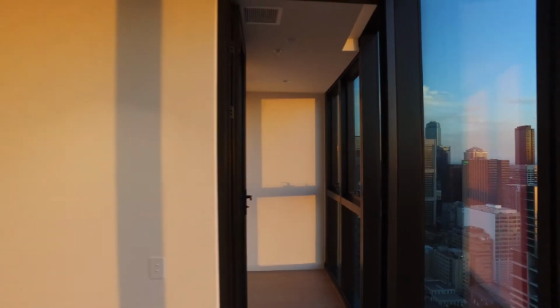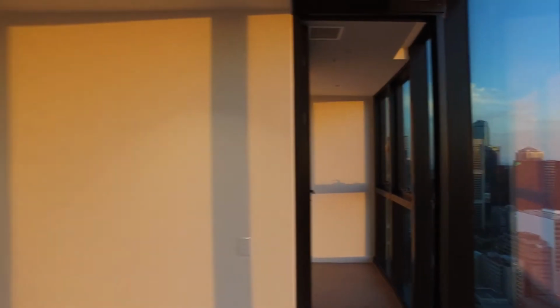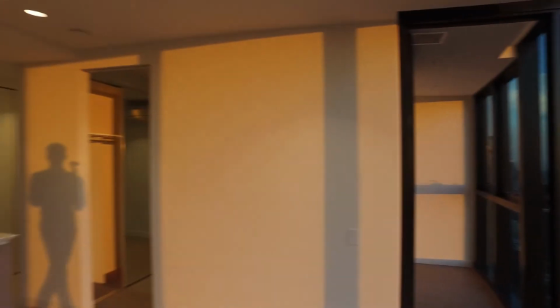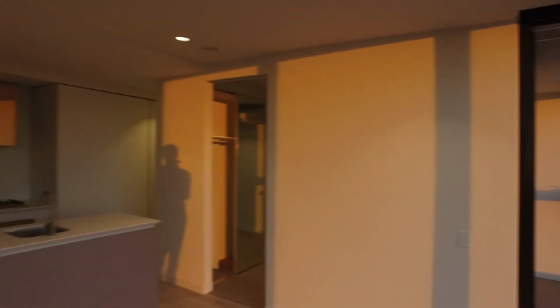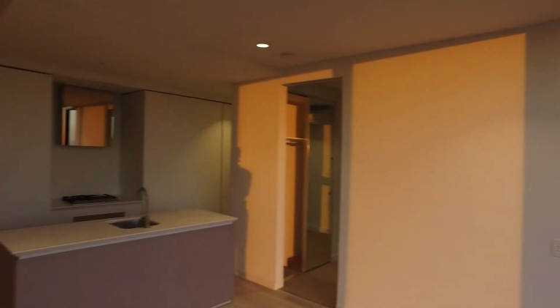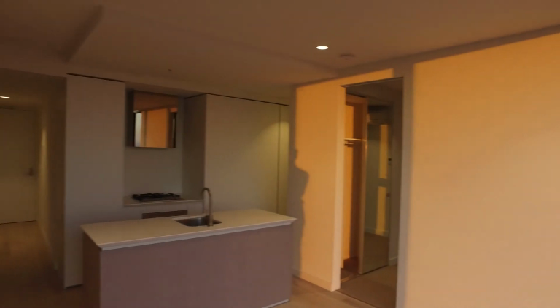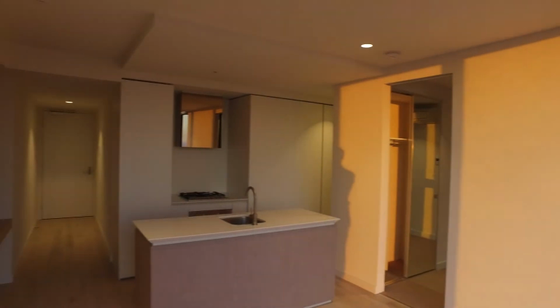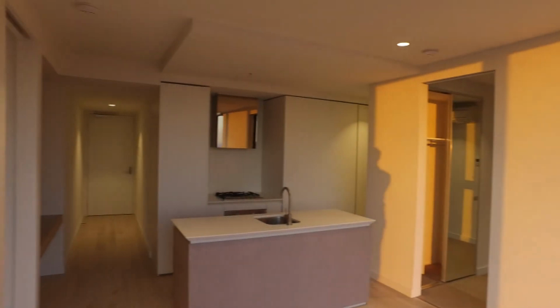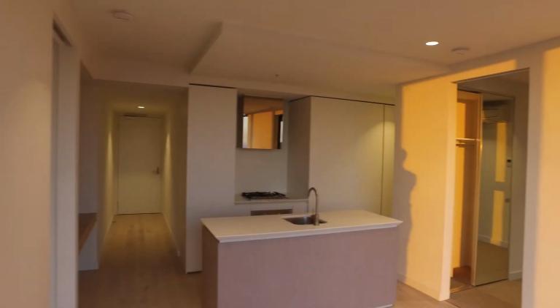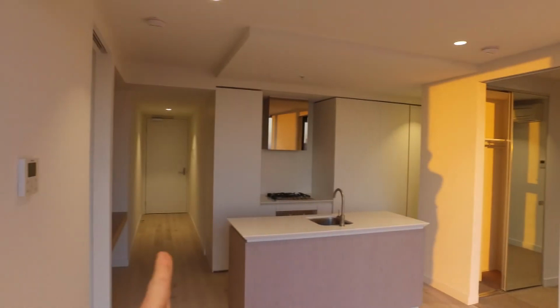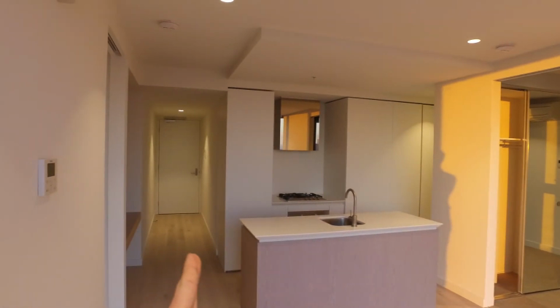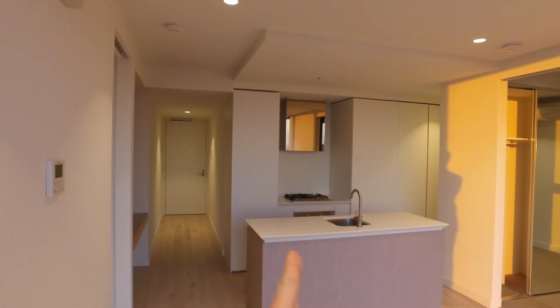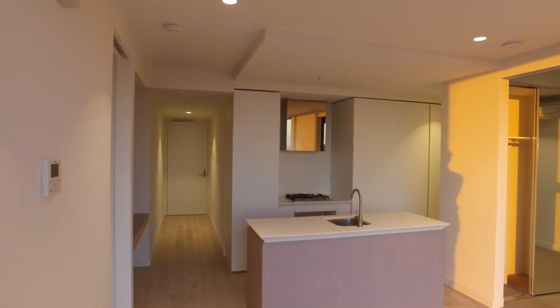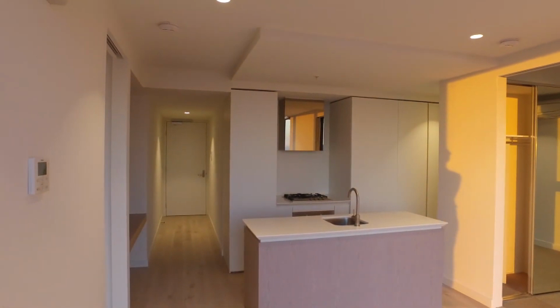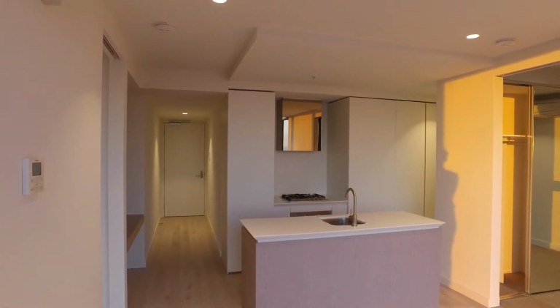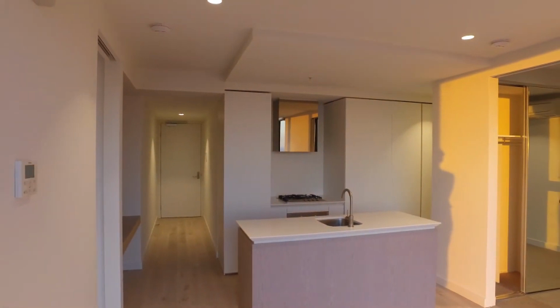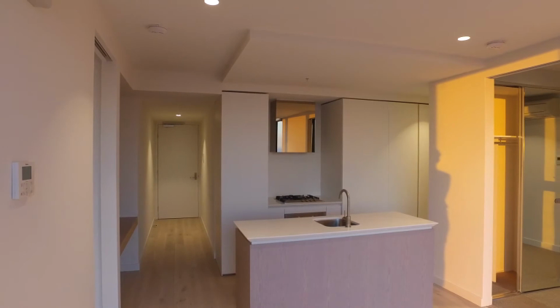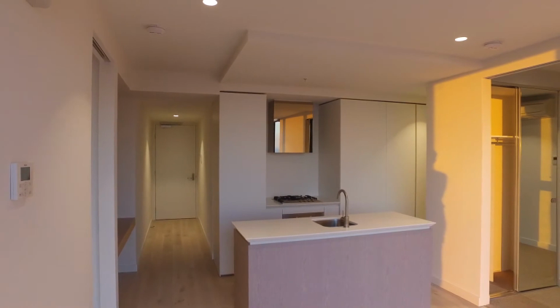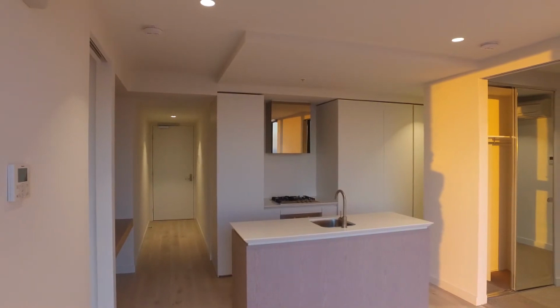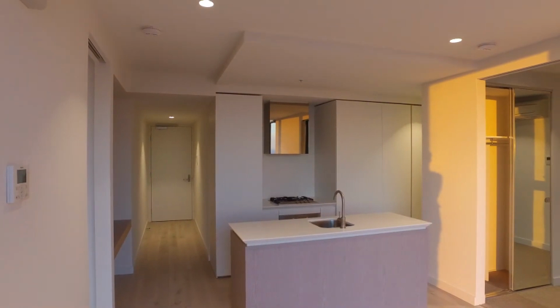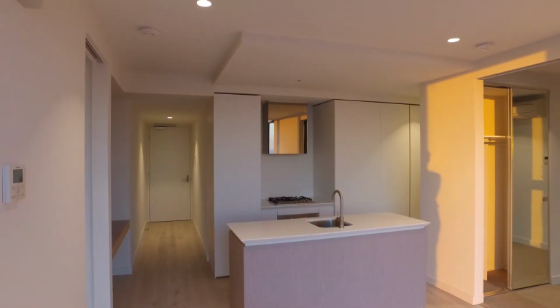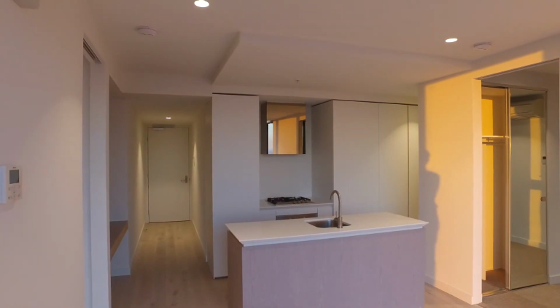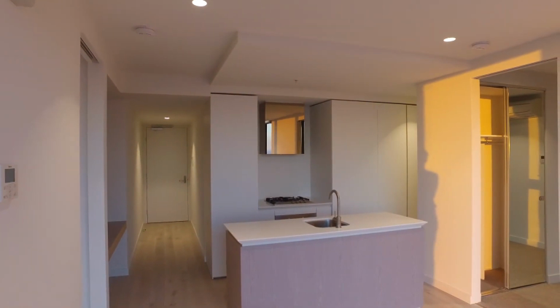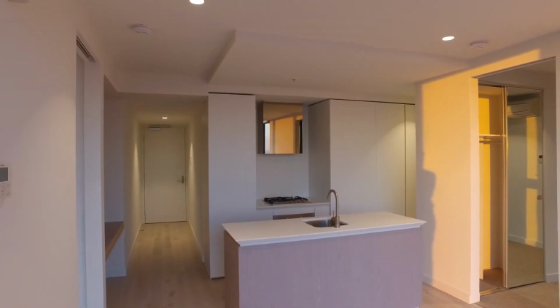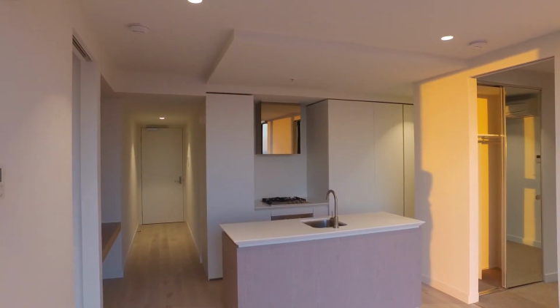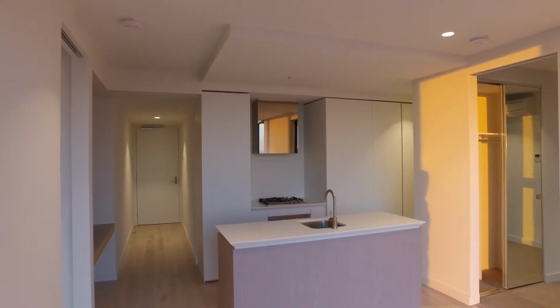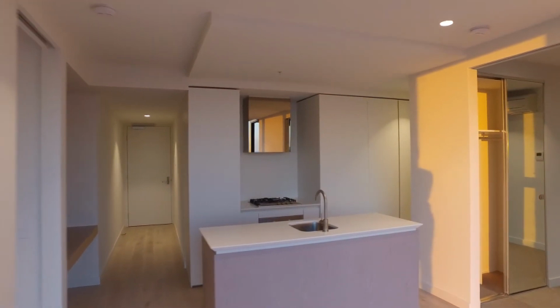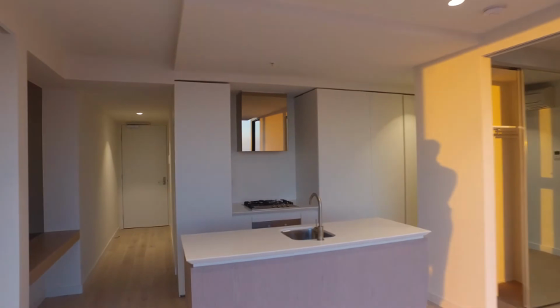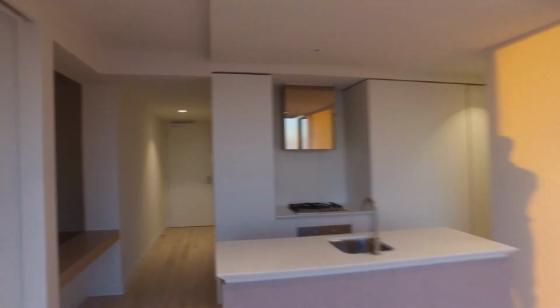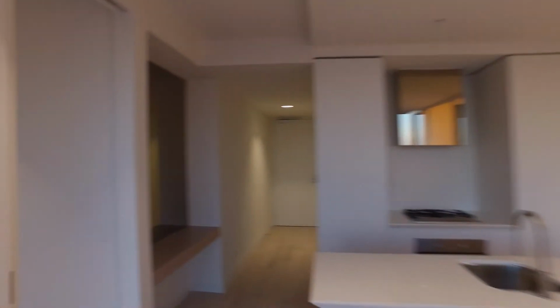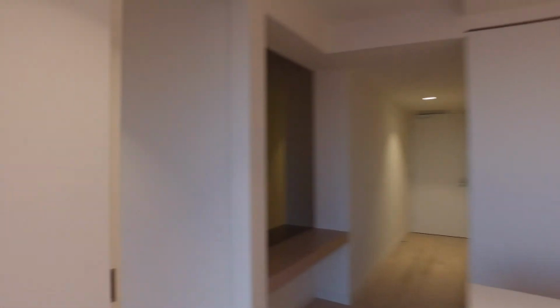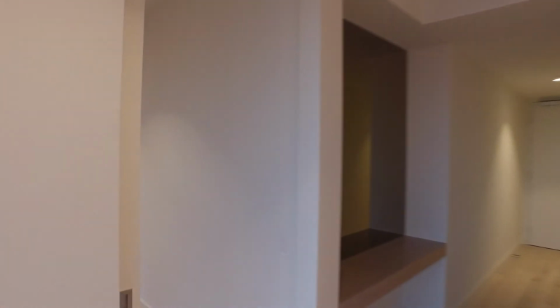Moving back and taking a look towards the entry — you've got the entry on the left hand side and the kitchen on the right hand side. Really great, well laid out kitchen with gas cooking, stainless steel European appliances, and a dishwasher.